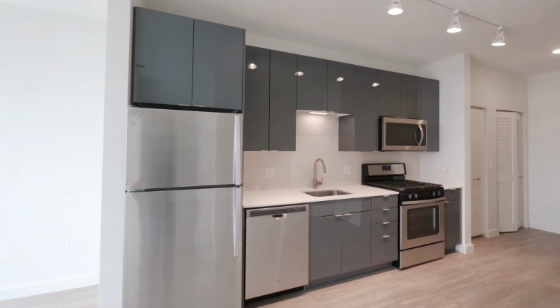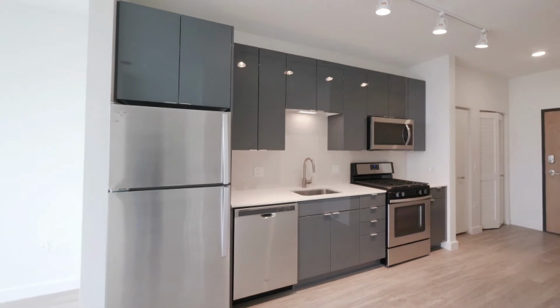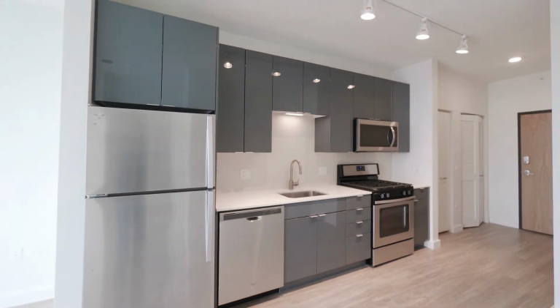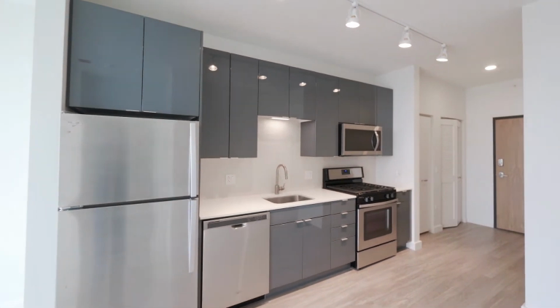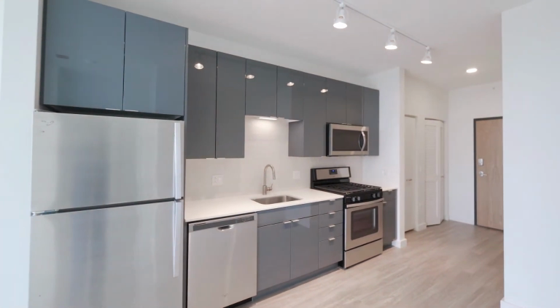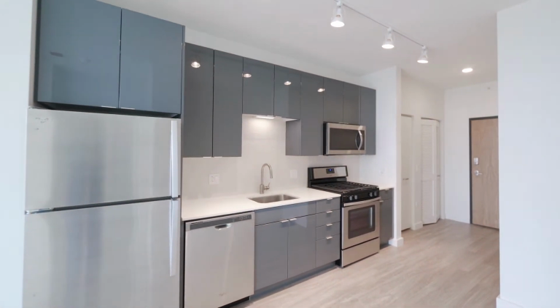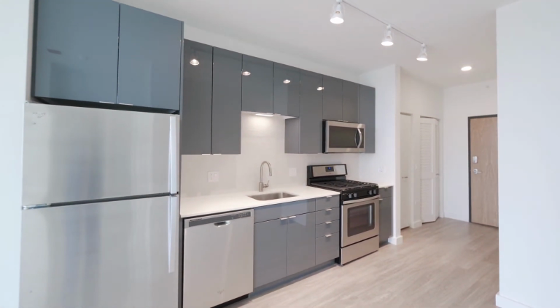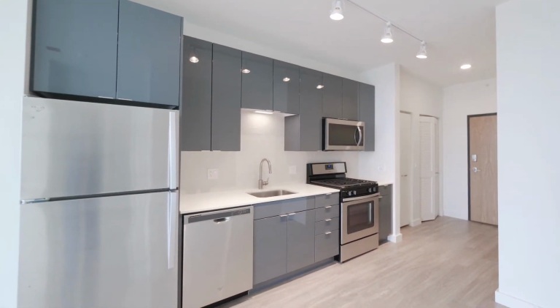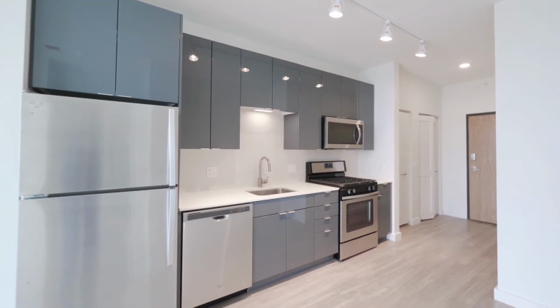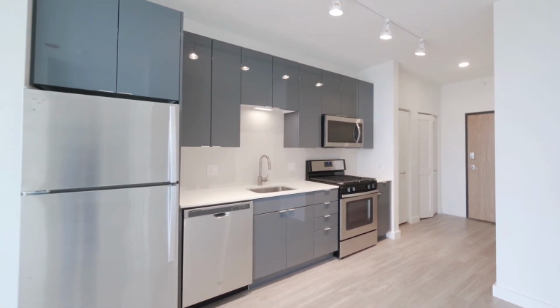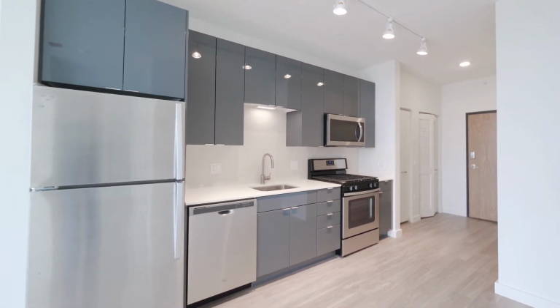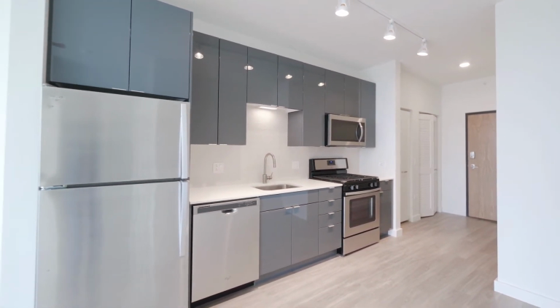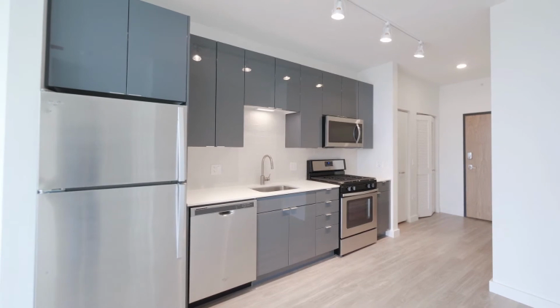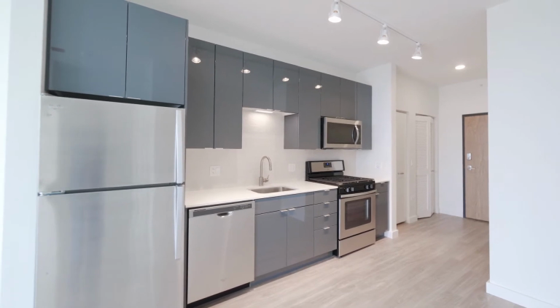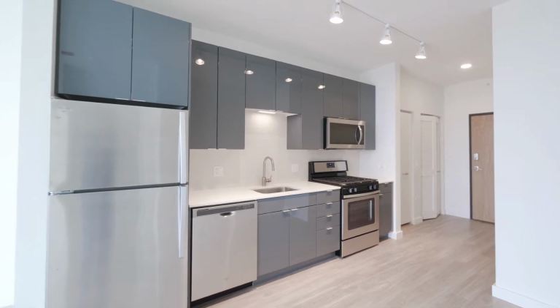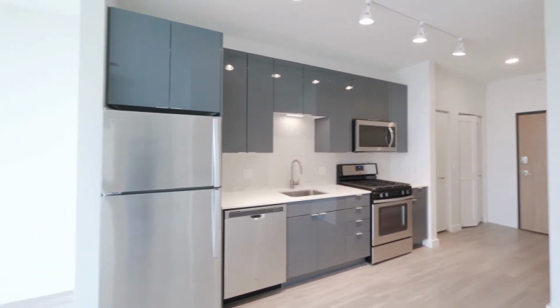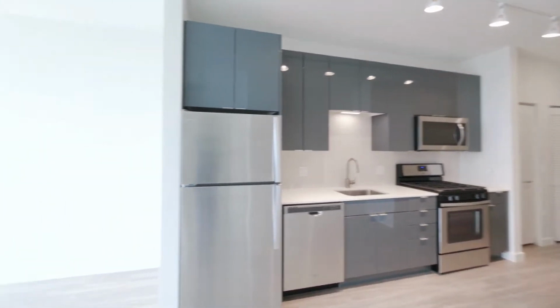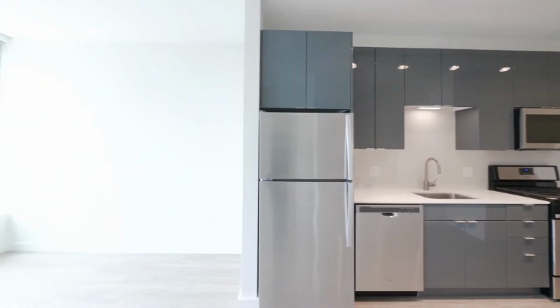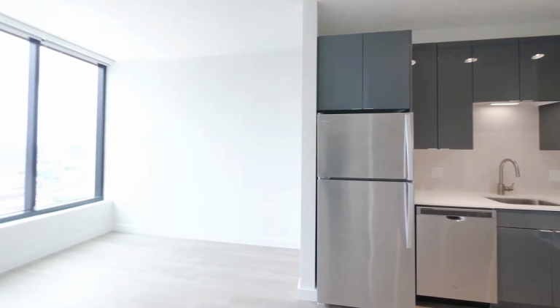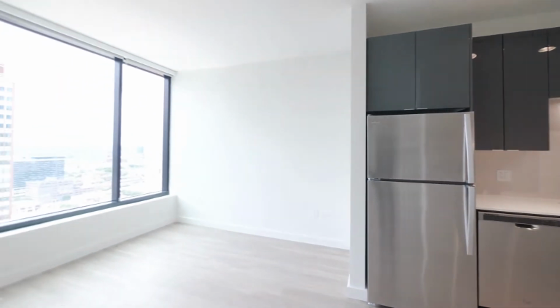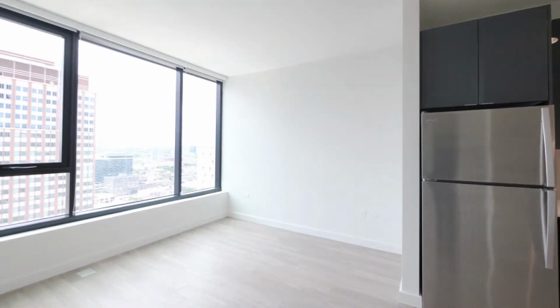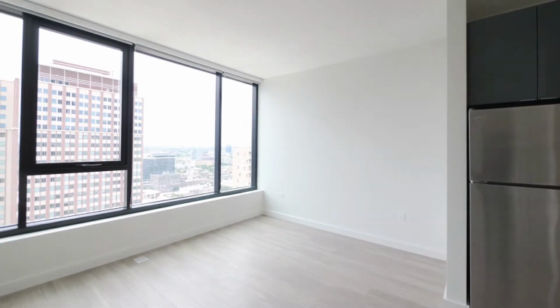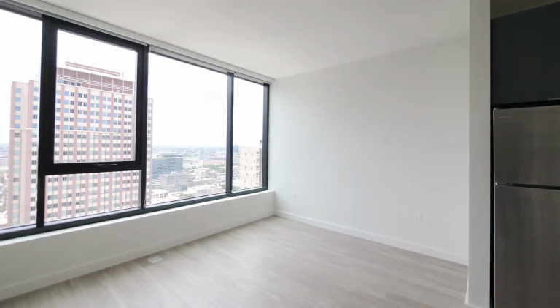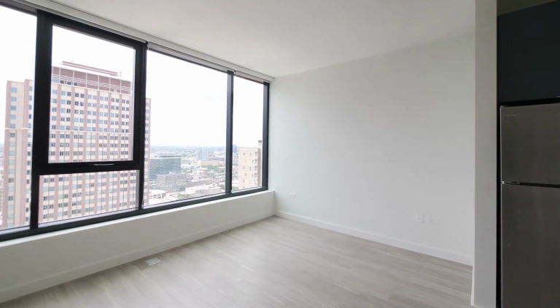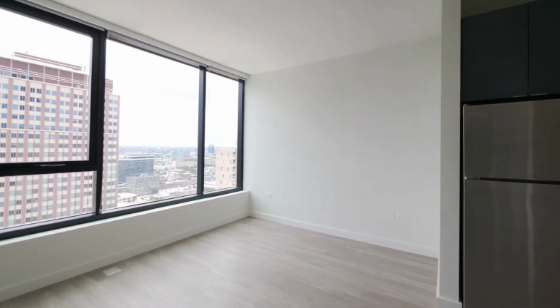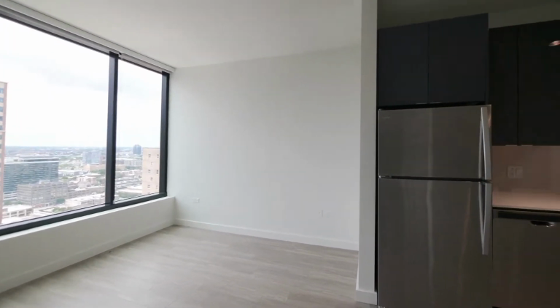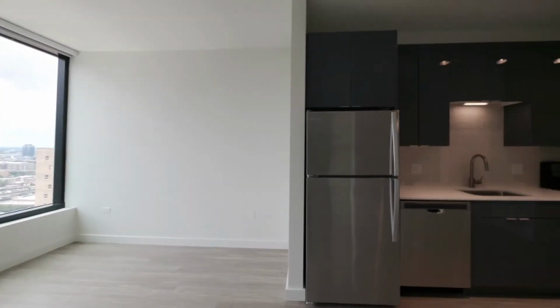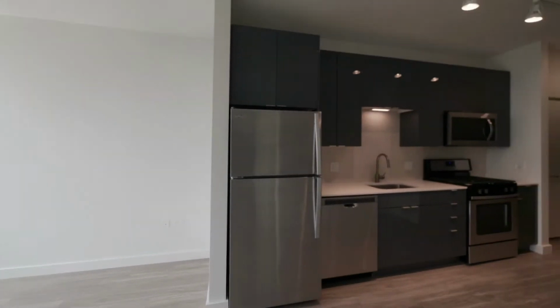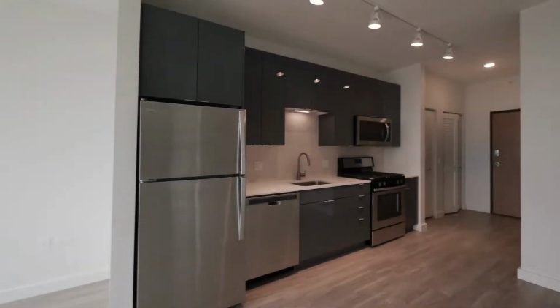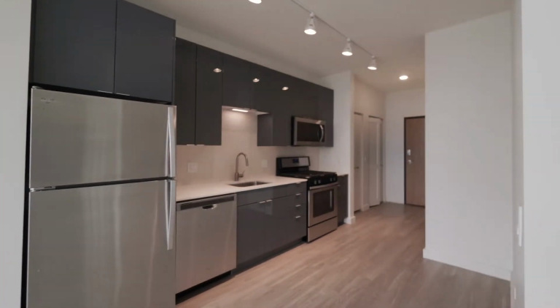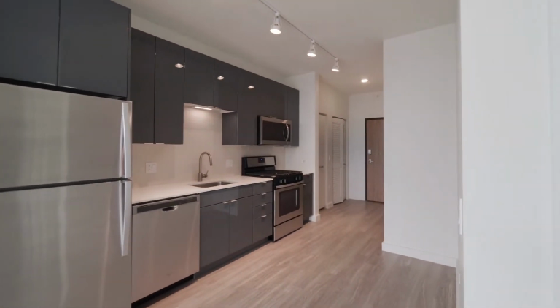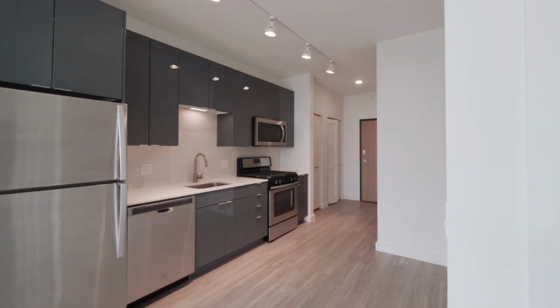There's also a dishwasher, built-in microwave, and a four-burner gas range. The living area and kitchen area give you some flexibility in how you lay out your dining space.